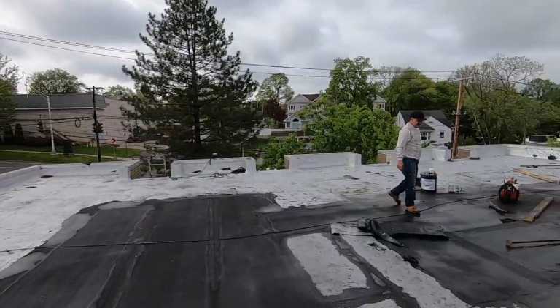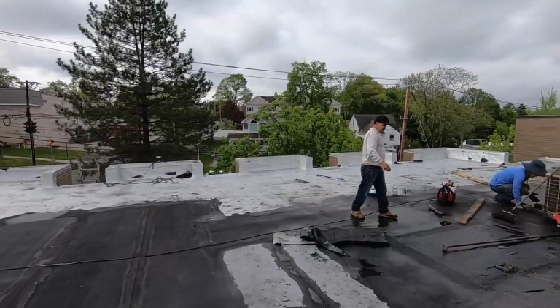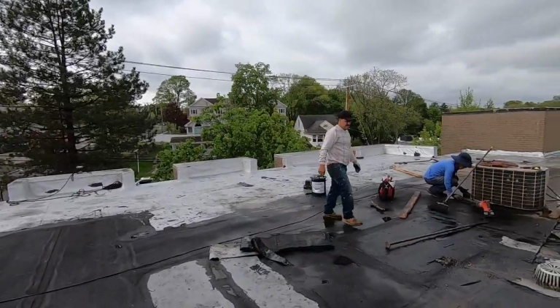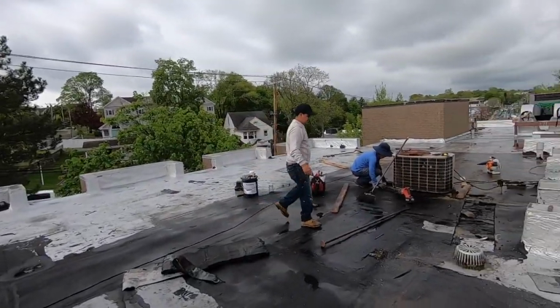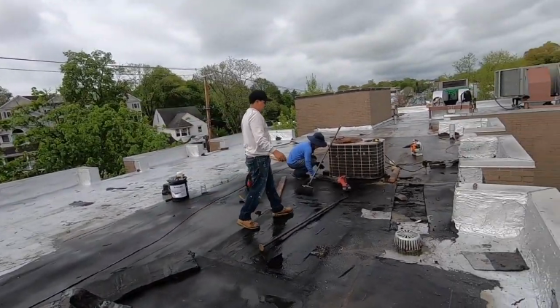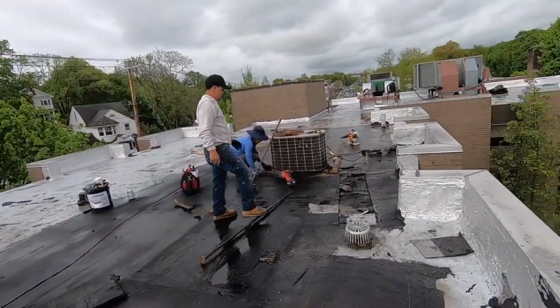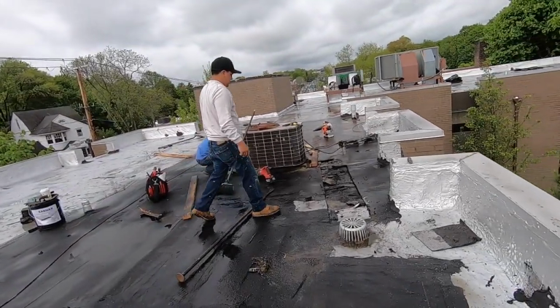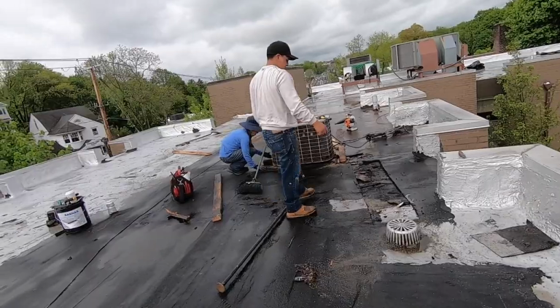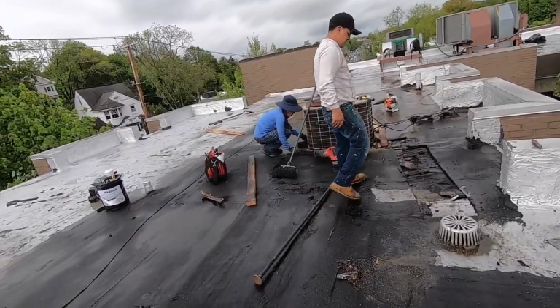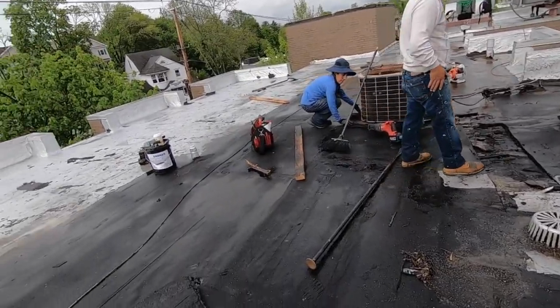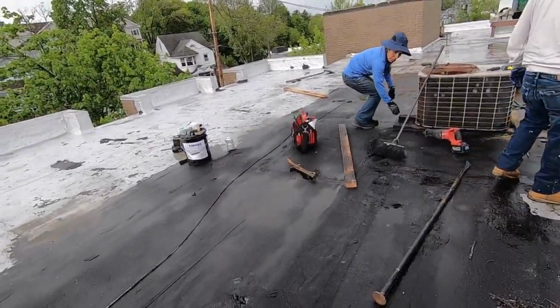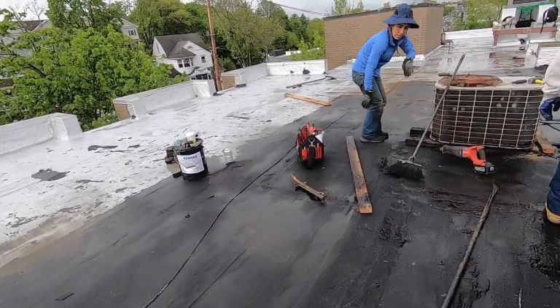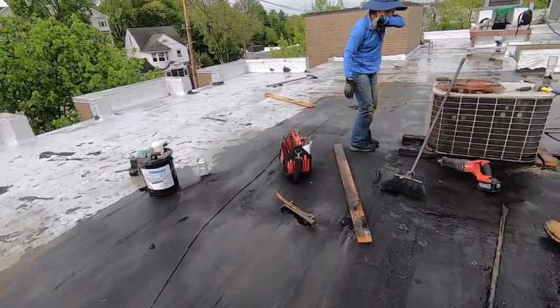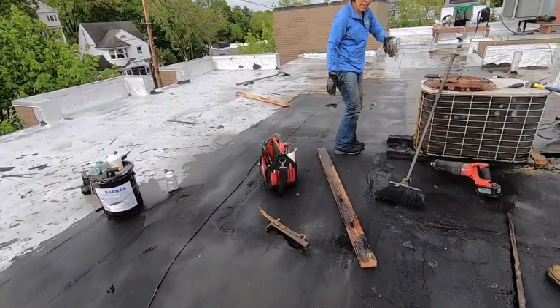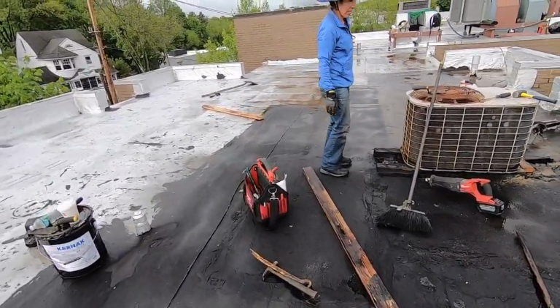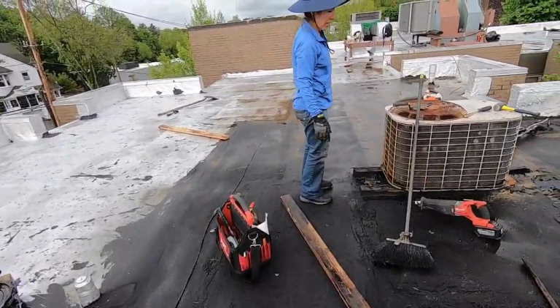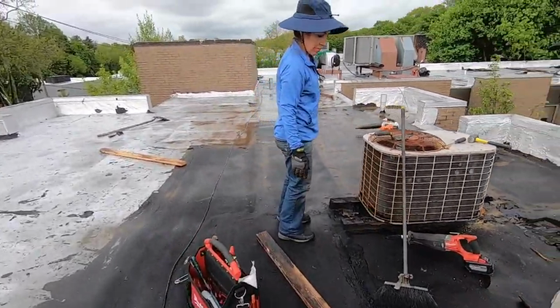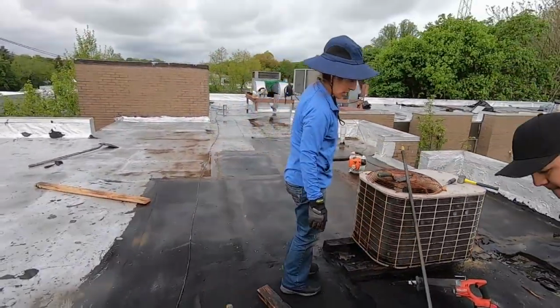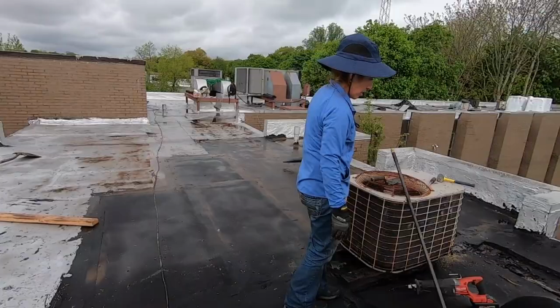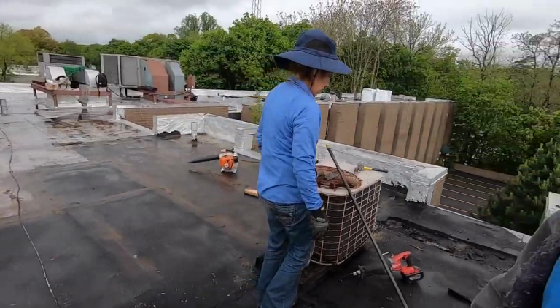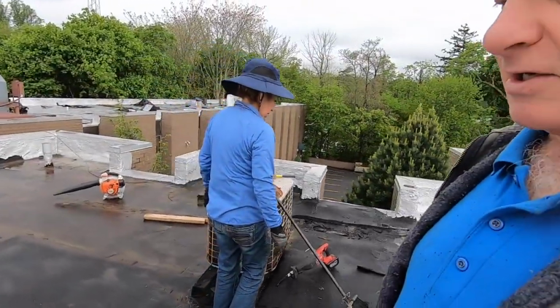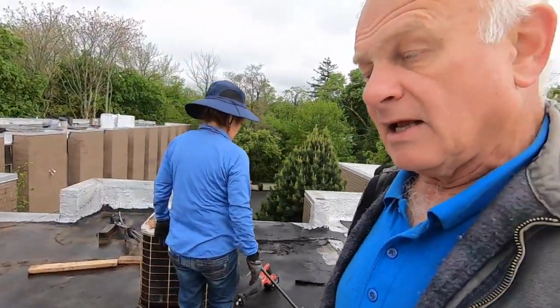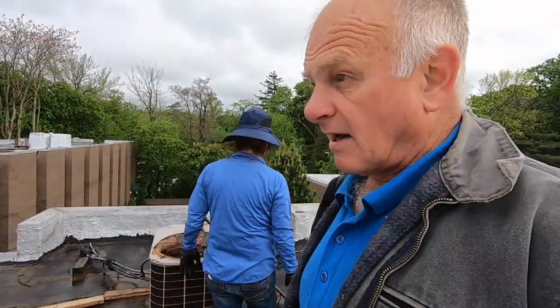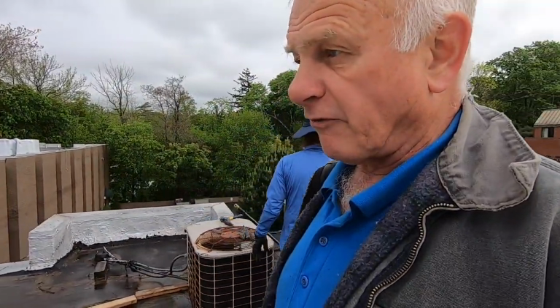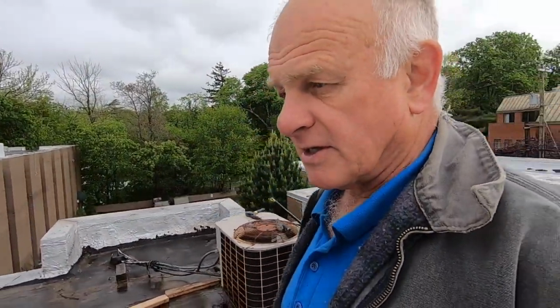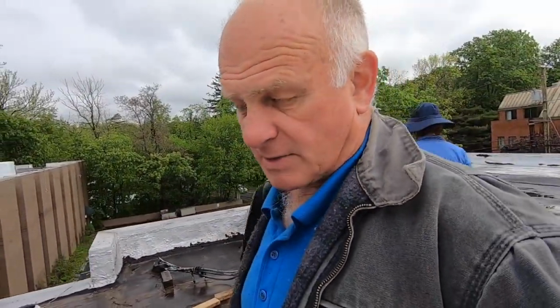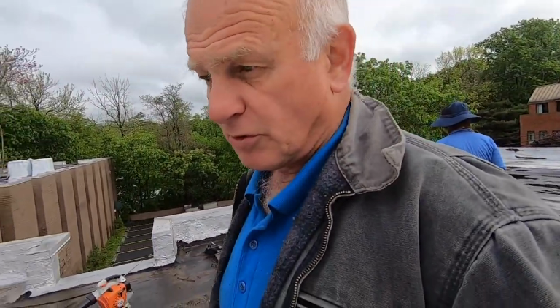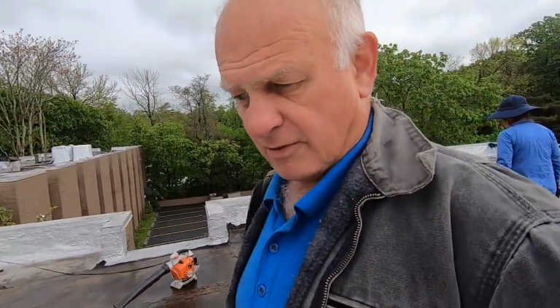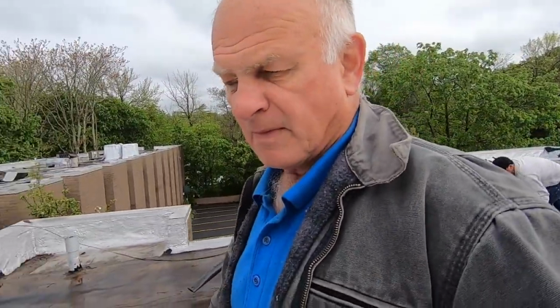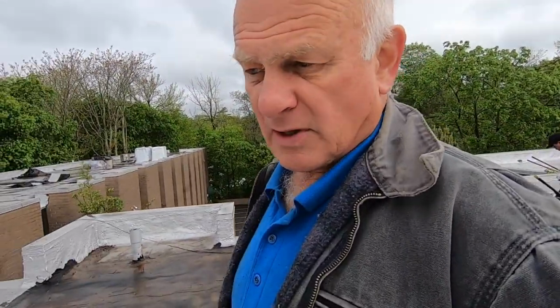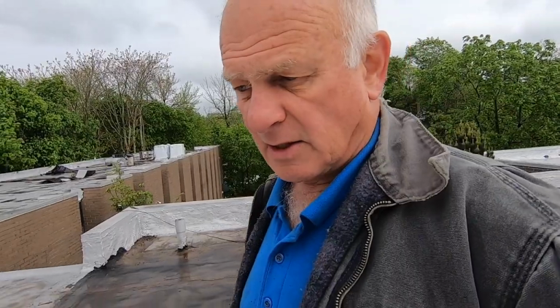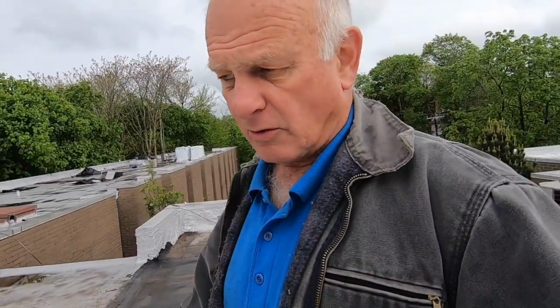We are now redoing this whole roof because of the leaks they had here. I could have fixed the leaks, but they didn't ask me to fix leaks. They asked me to do the roof. So that's it — I'm doing the roof.